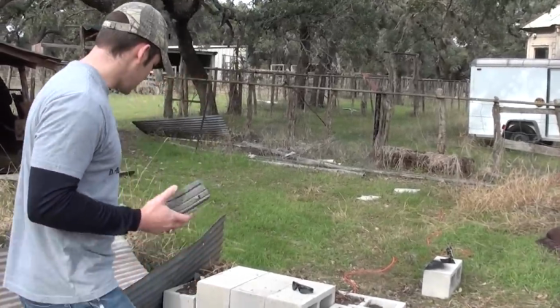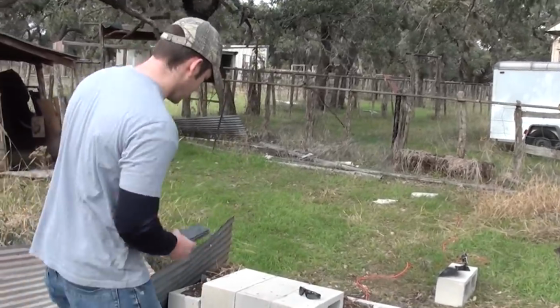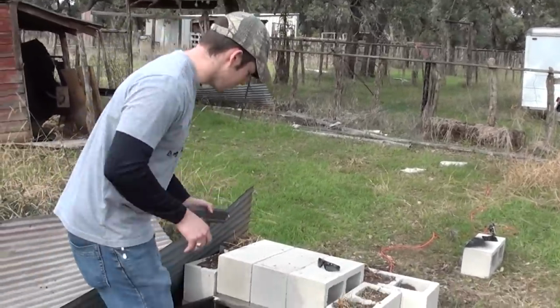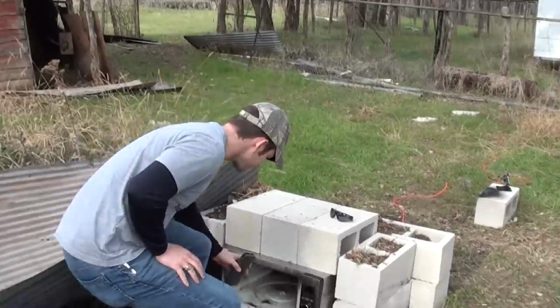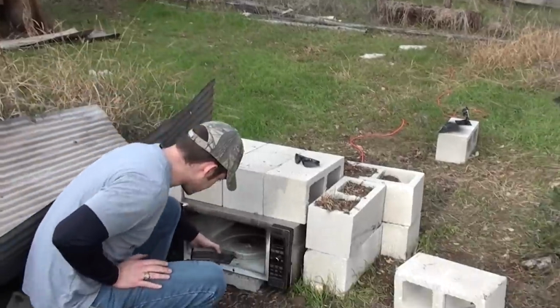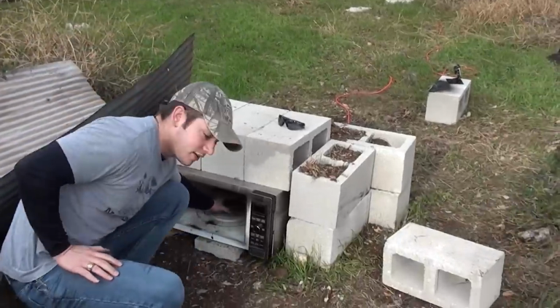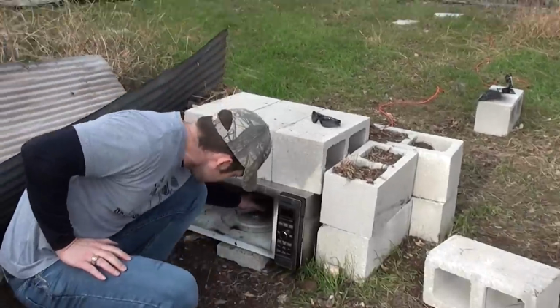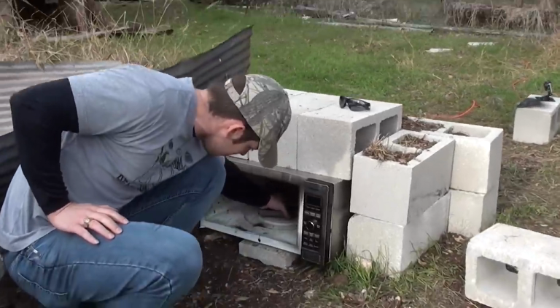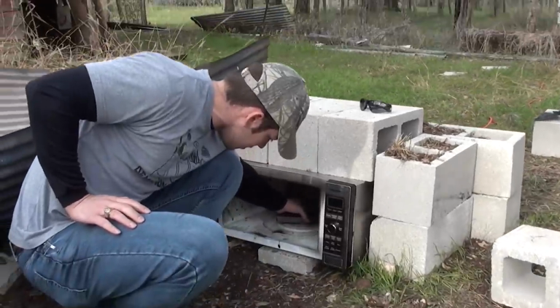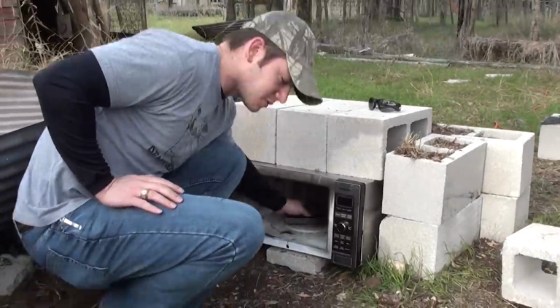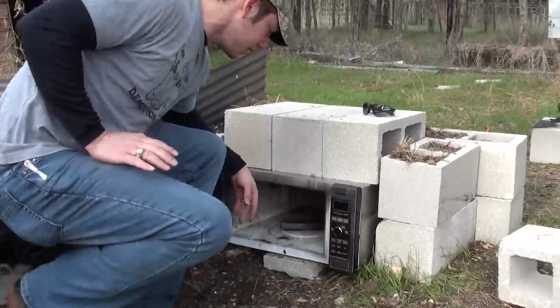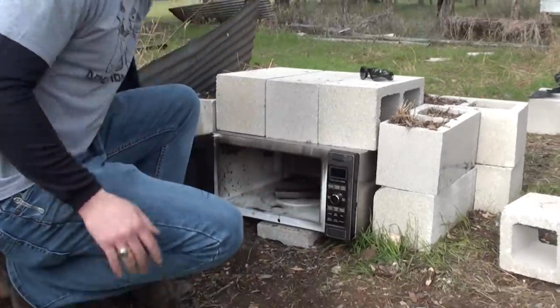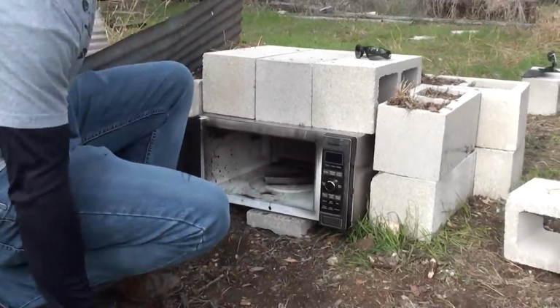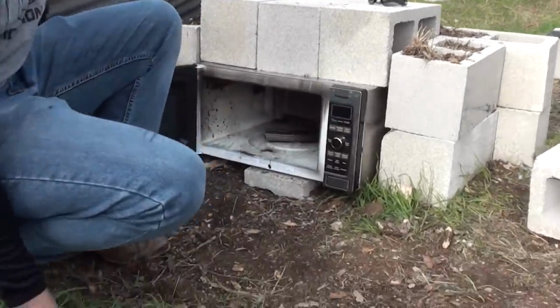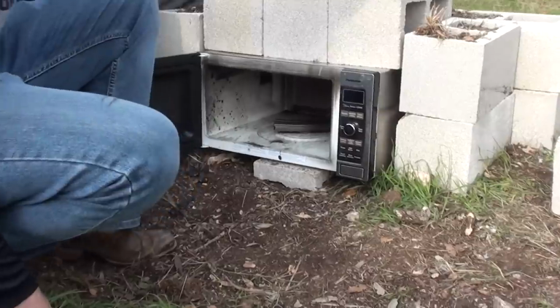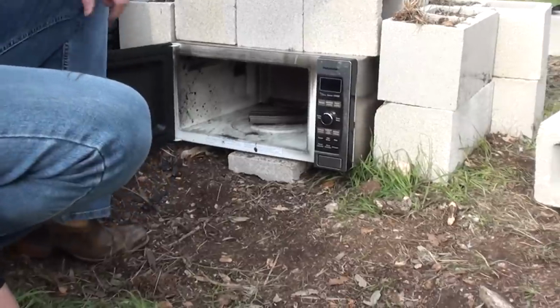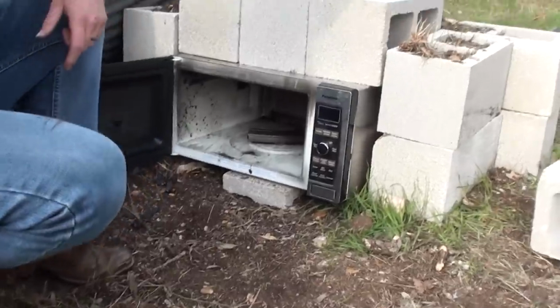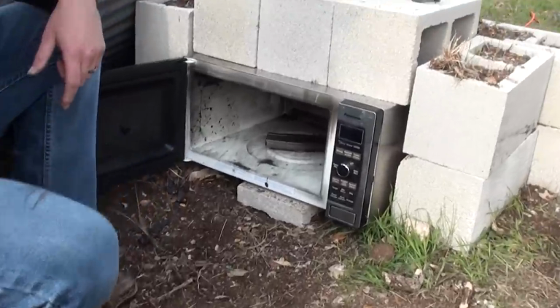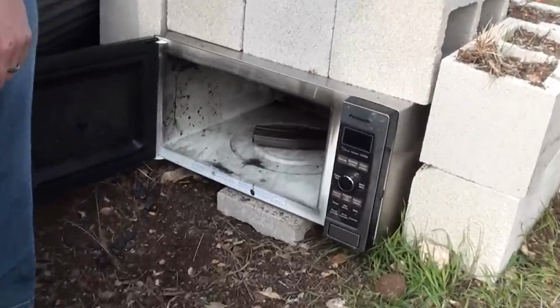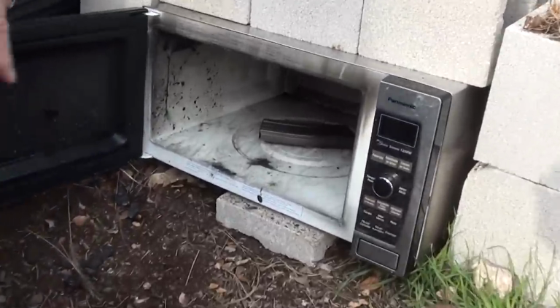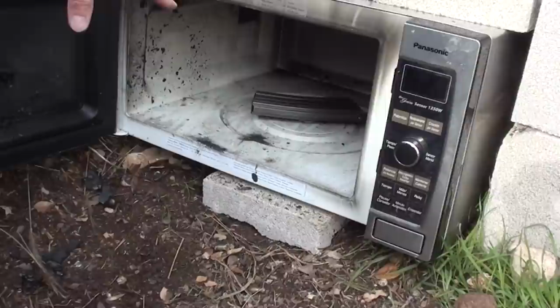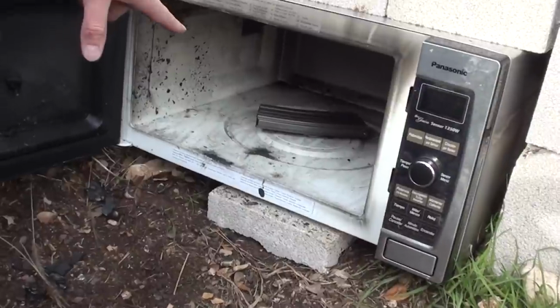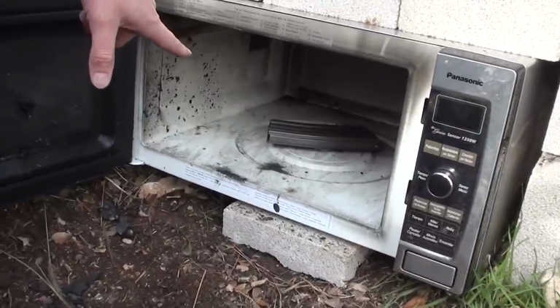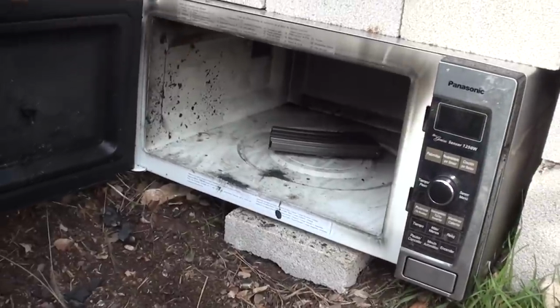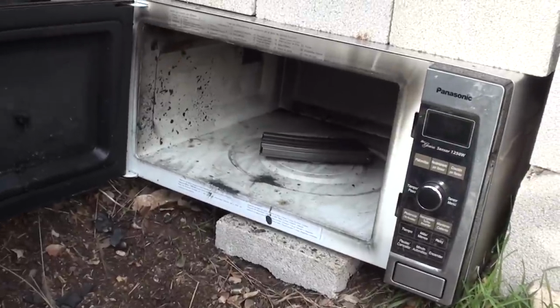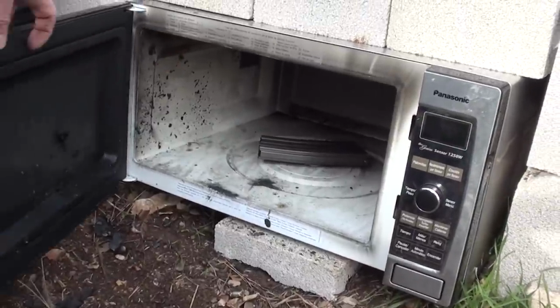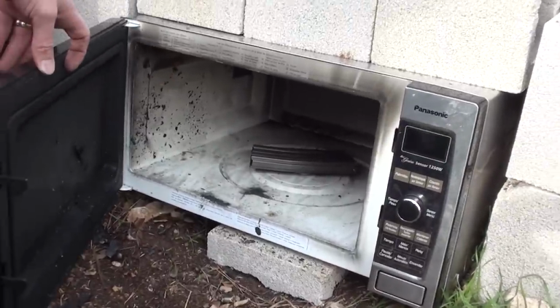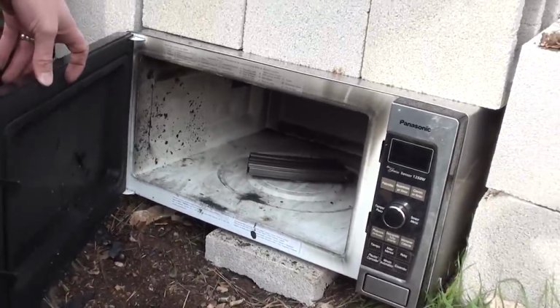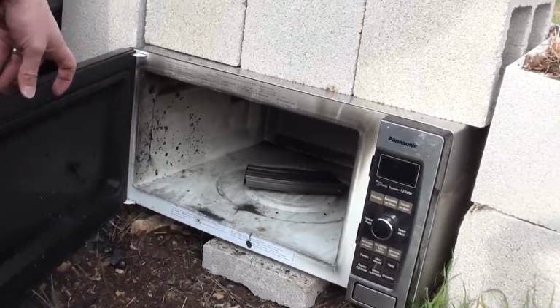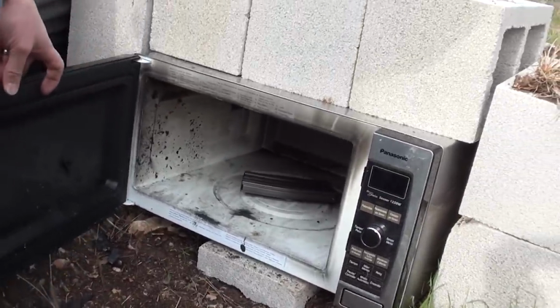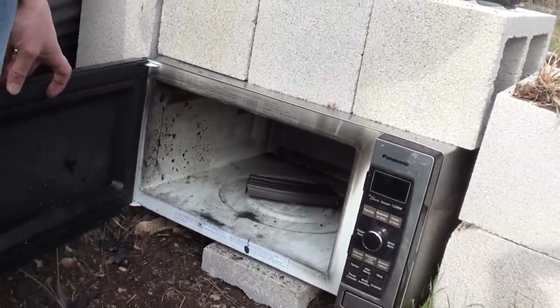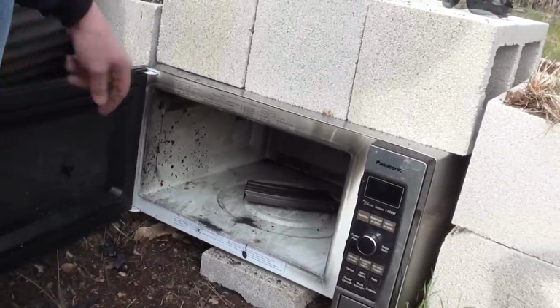We're just going to set it right here in the middle on this little spinner, because in the last video we totally ruined the microwave plate, so I think it will still spin right there on the center. We'll put it for about ten minutes, step back and see what happens.